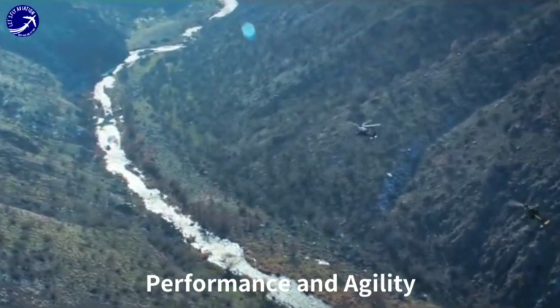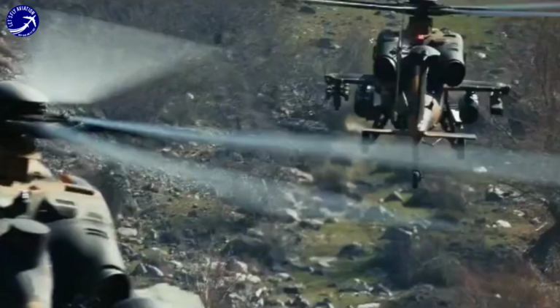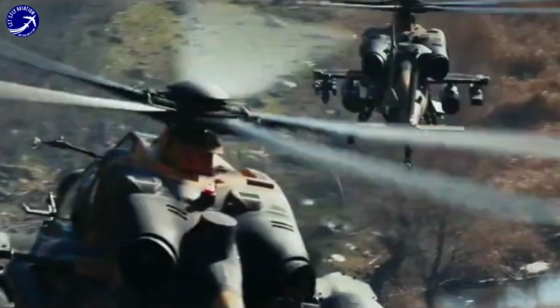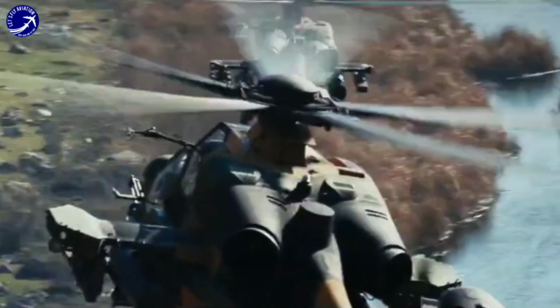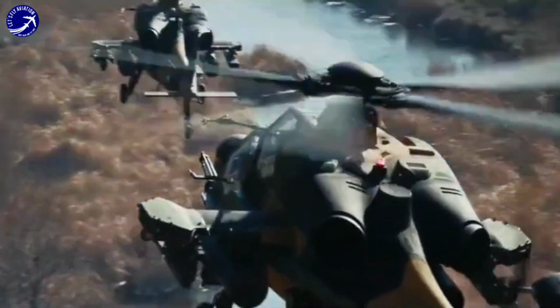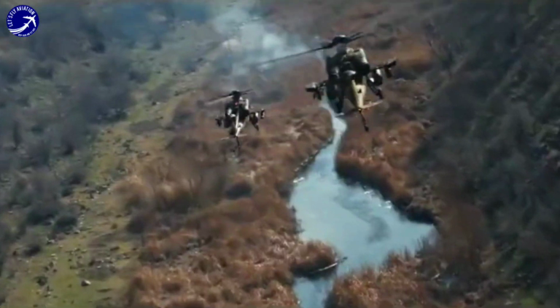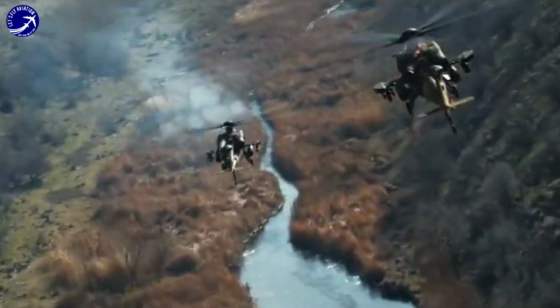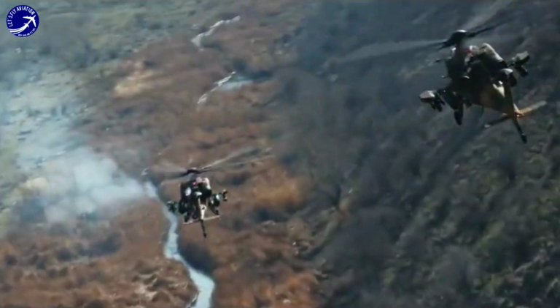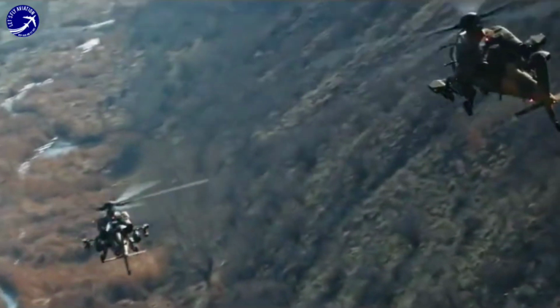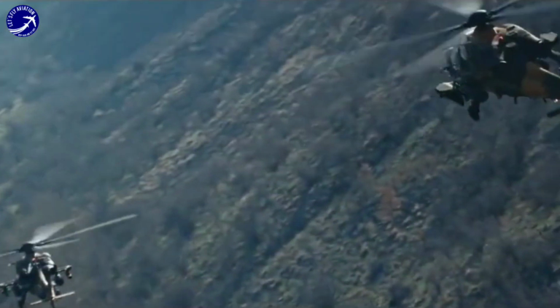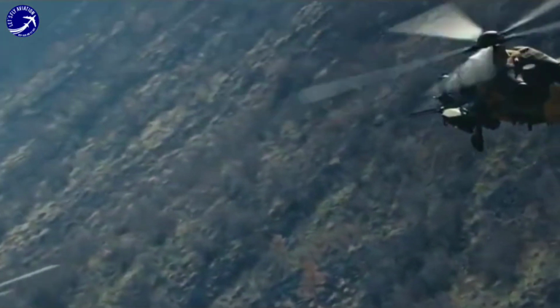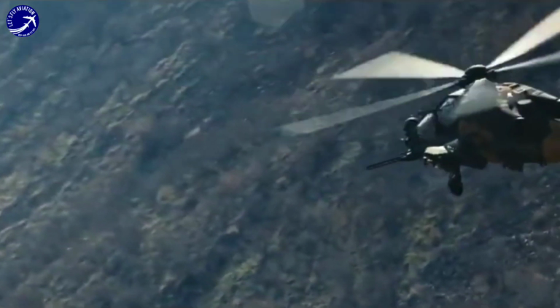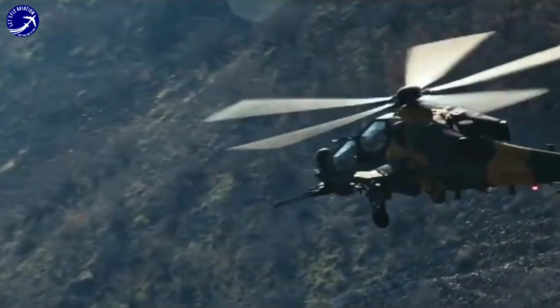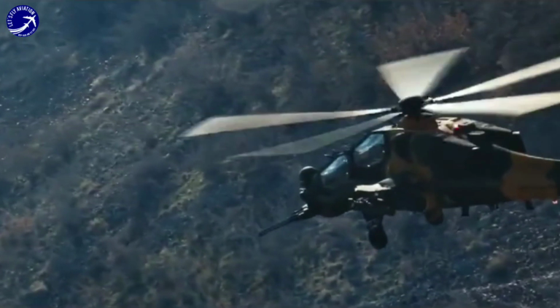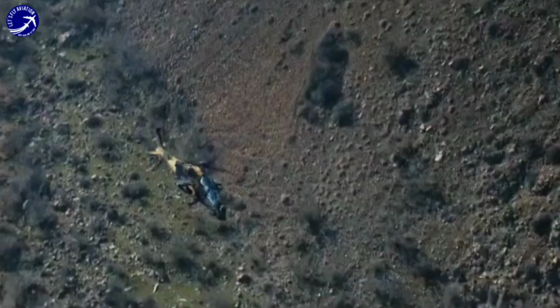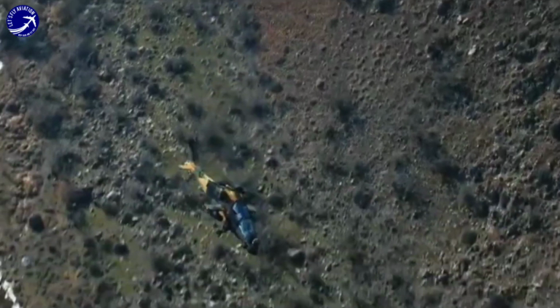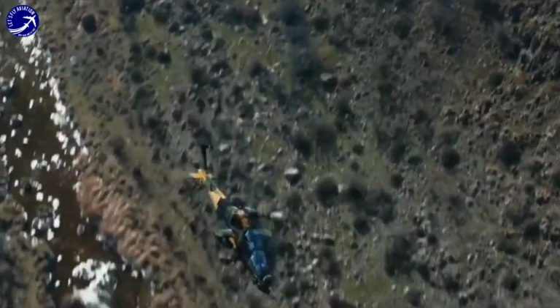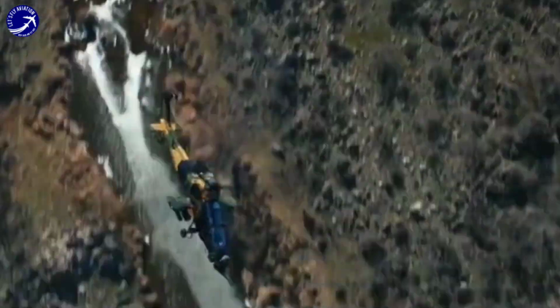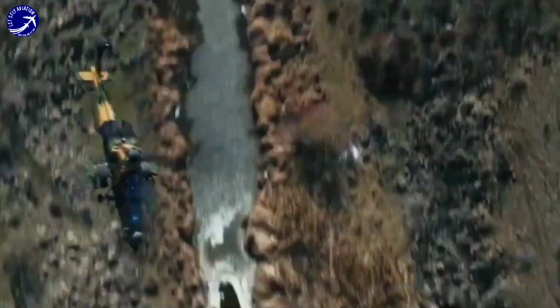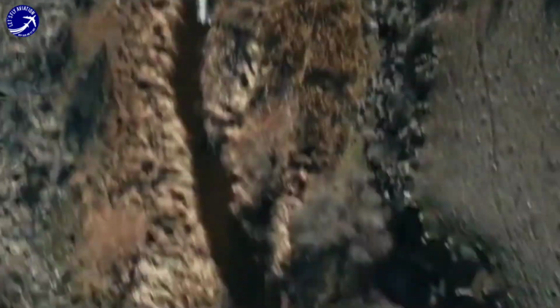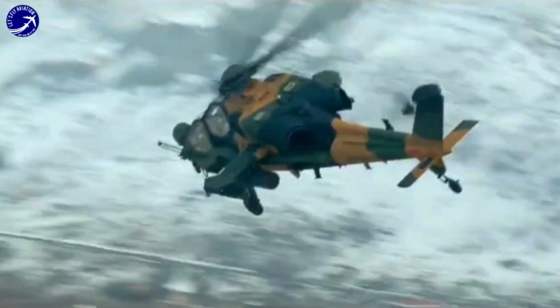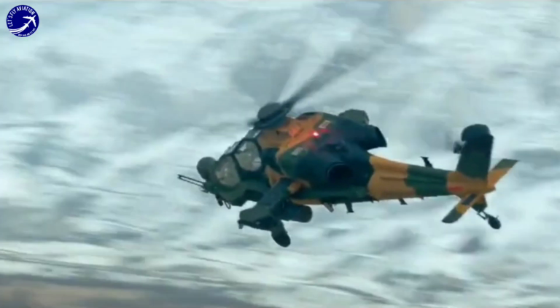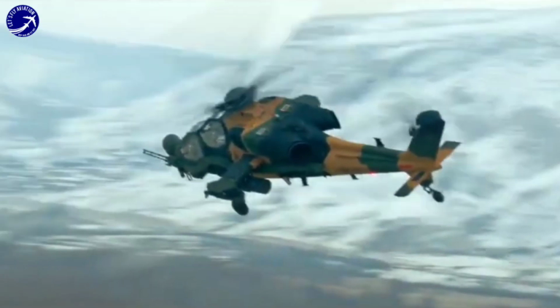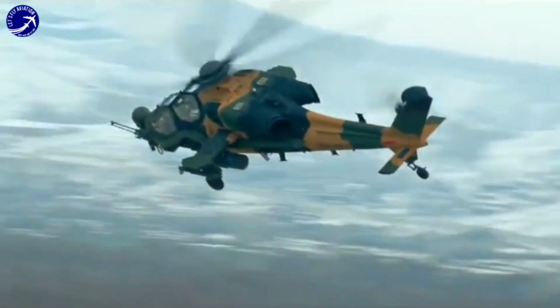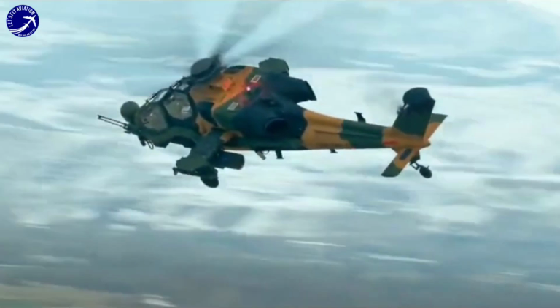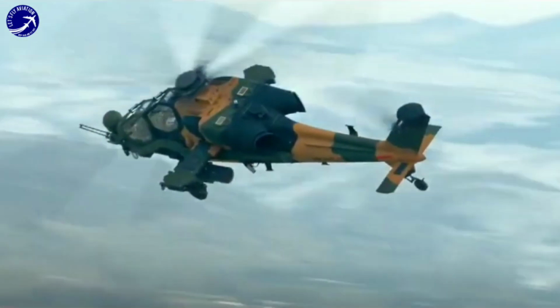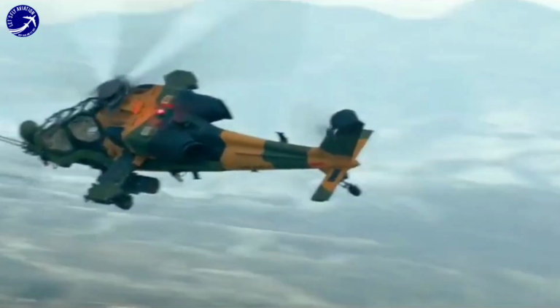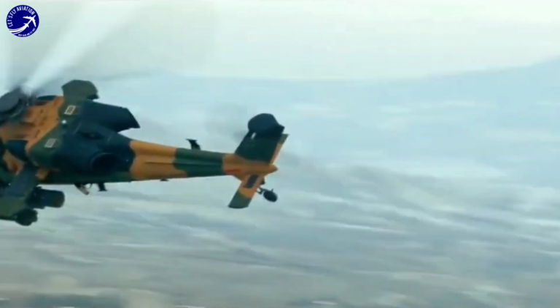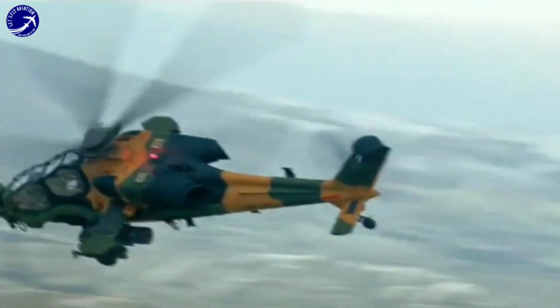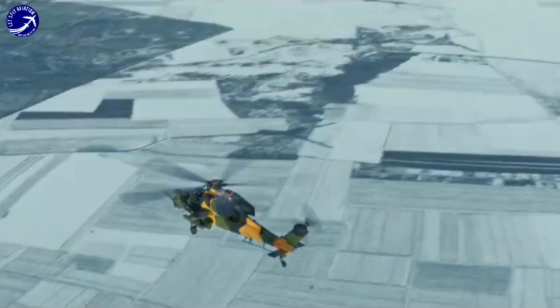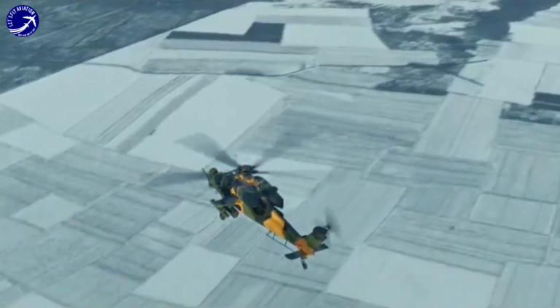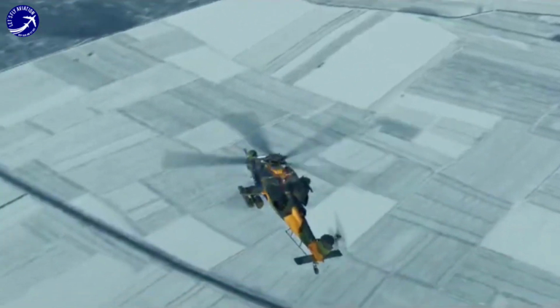Powered by two LHTEC T-800 turboshaft engines, the T-129 boasts impressive performance capabilities, including high speed, agility, and maneuverability. Its twin-engine configuration provides redundancy and enhances safety during combat operations.